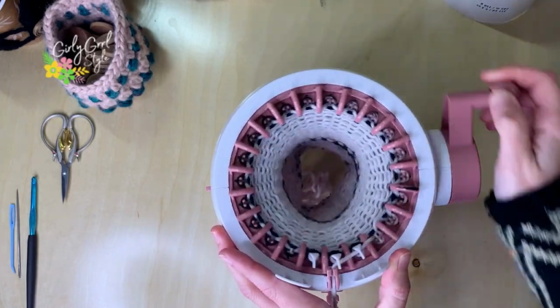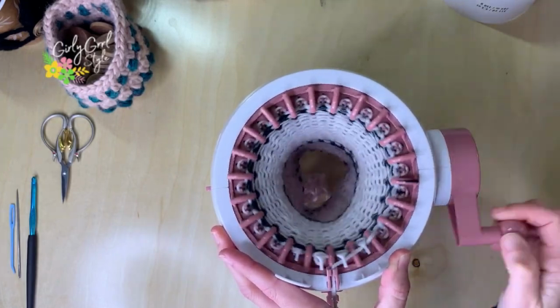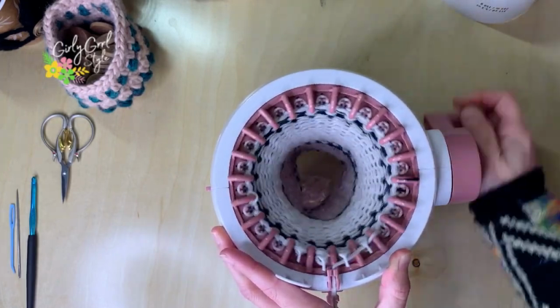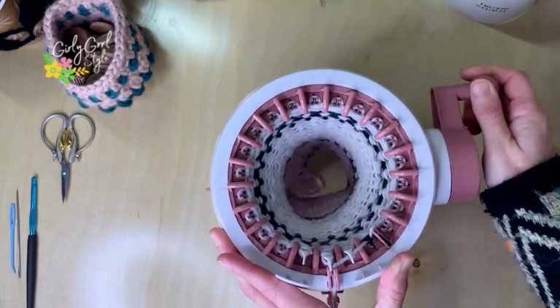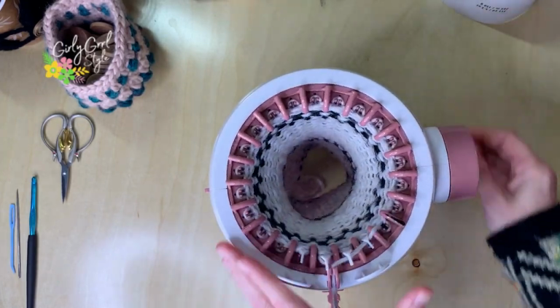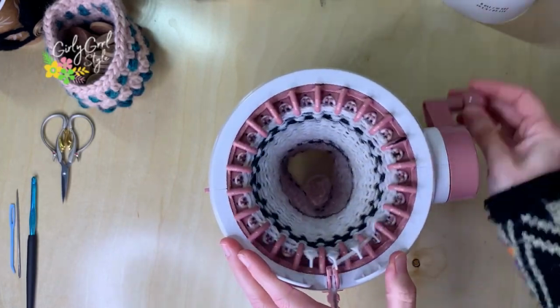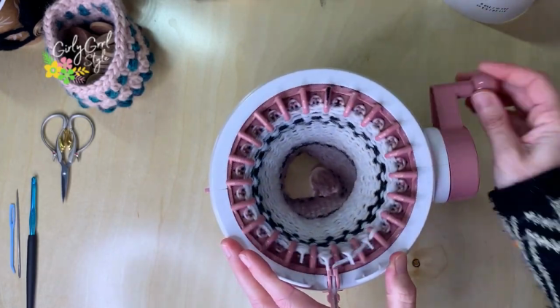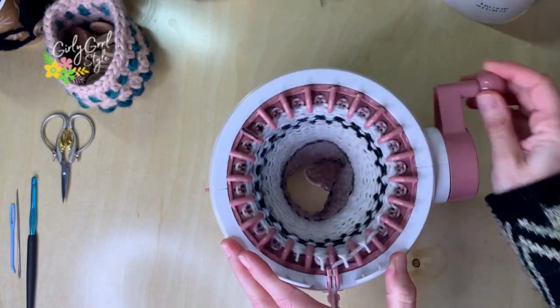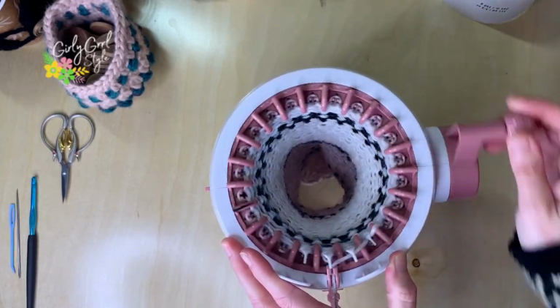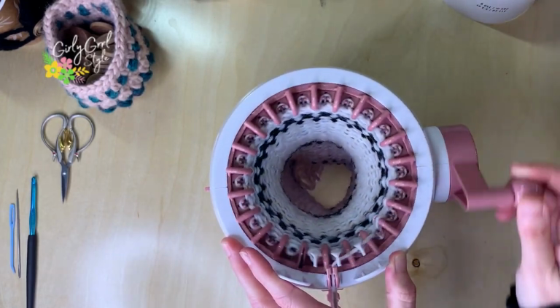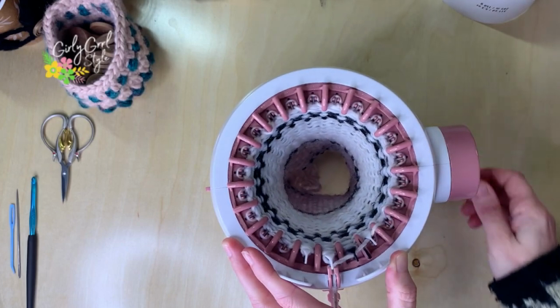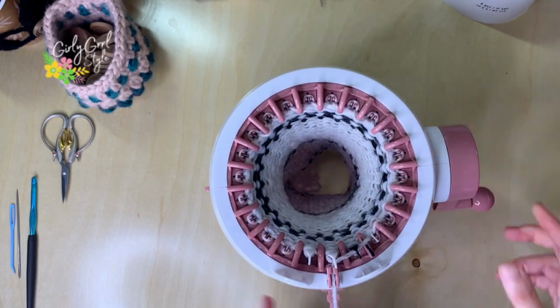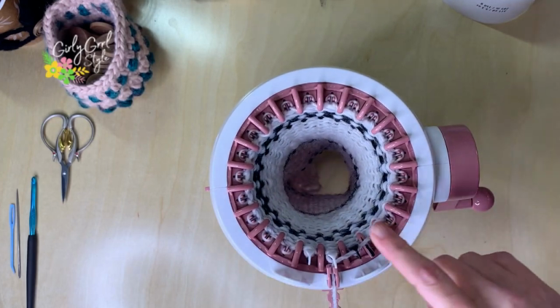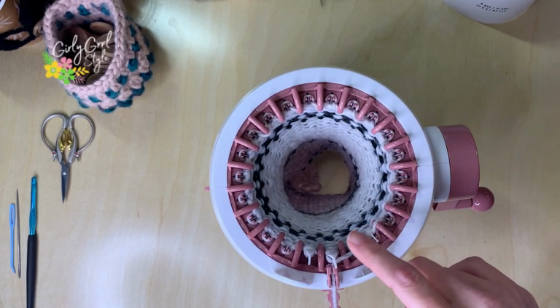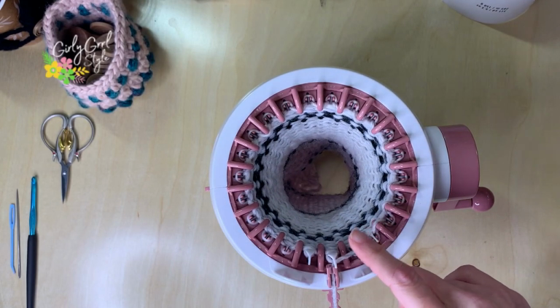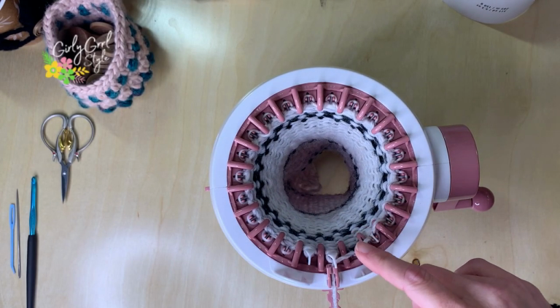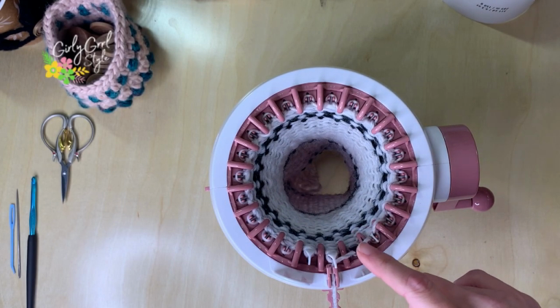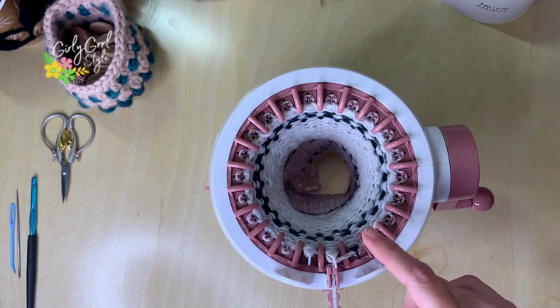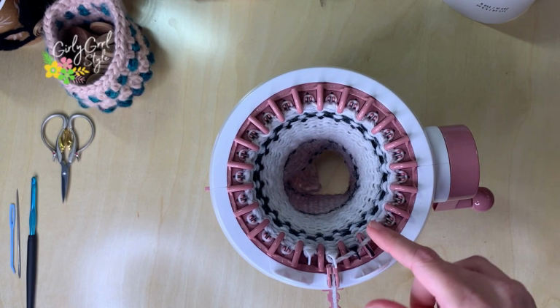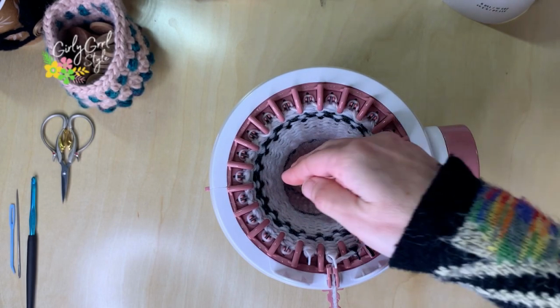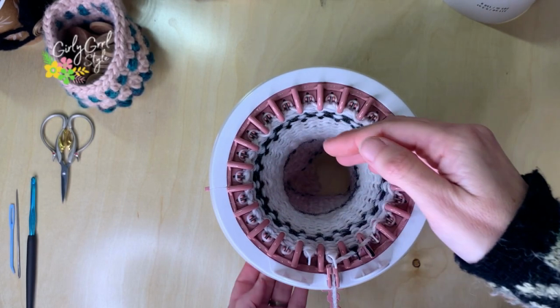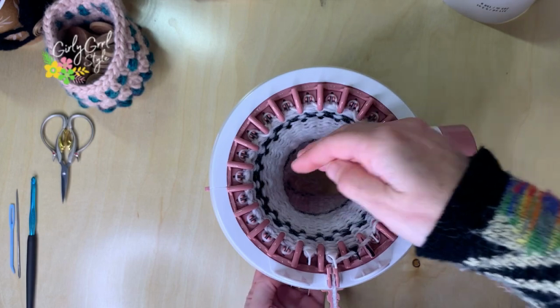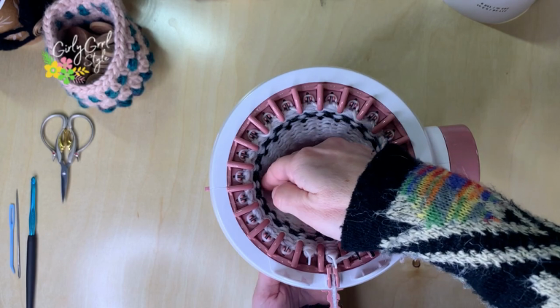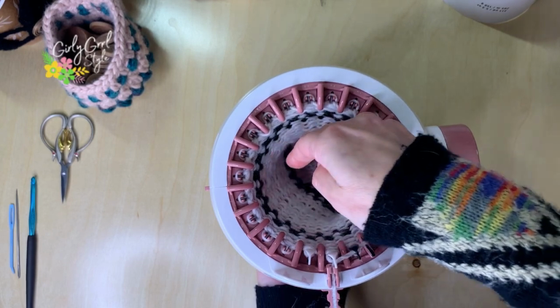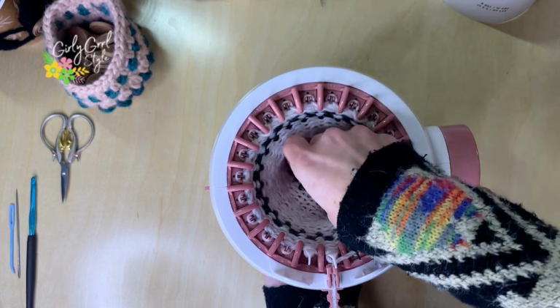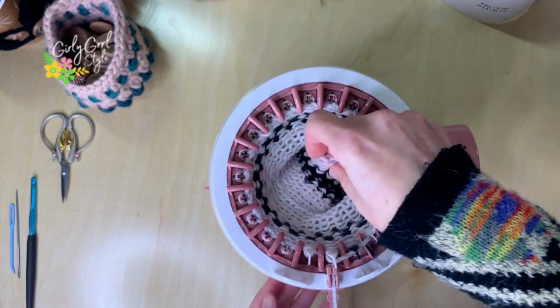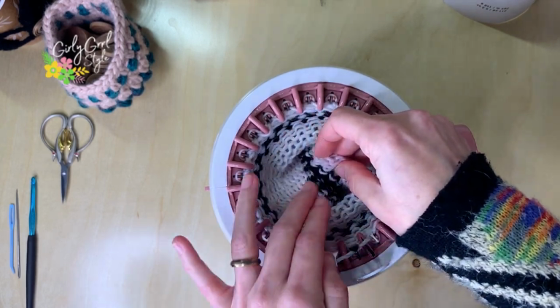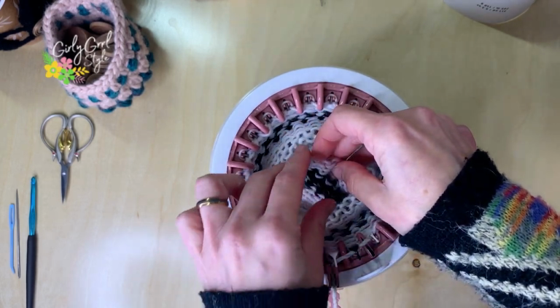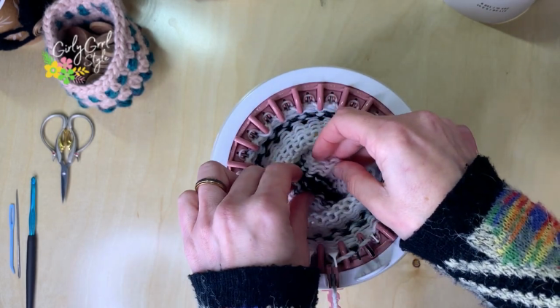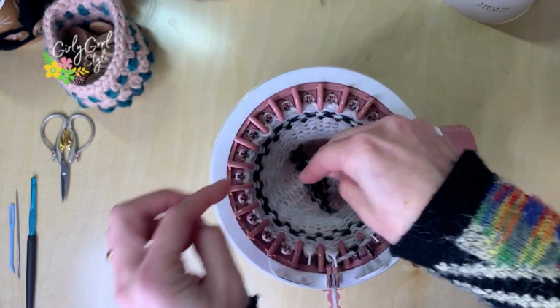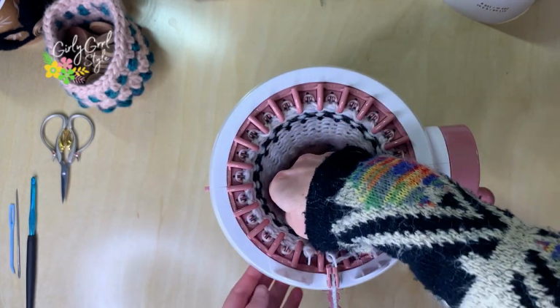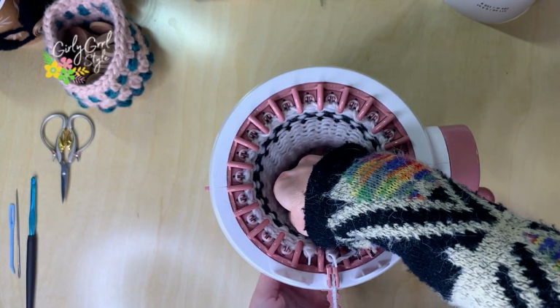Okay, we're back at the pin on row number 40. You'll see it's starting to take shape — it has some cute little colors in there.